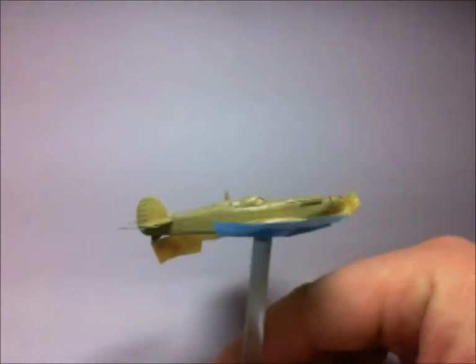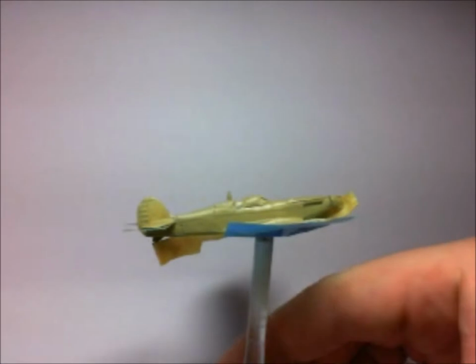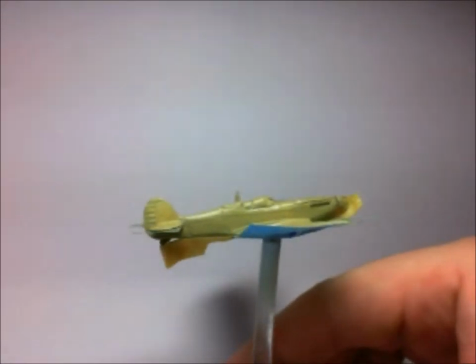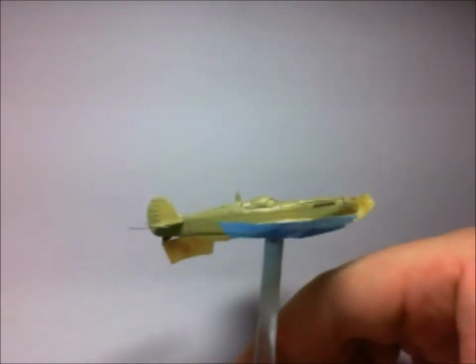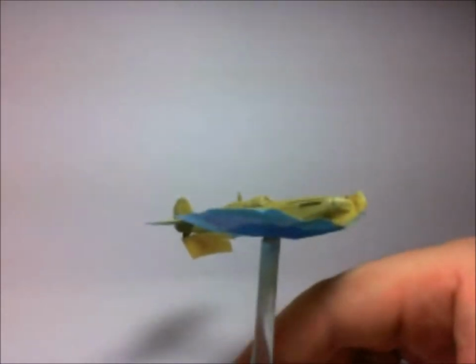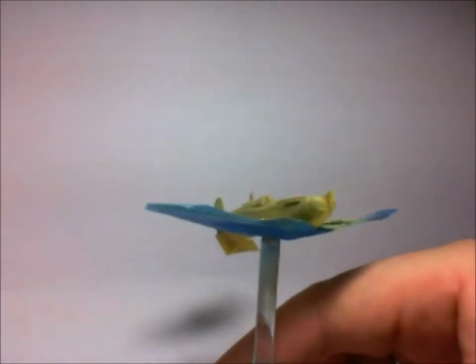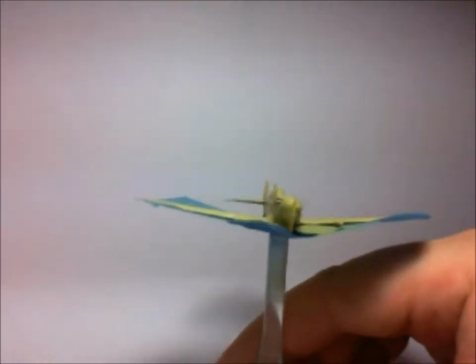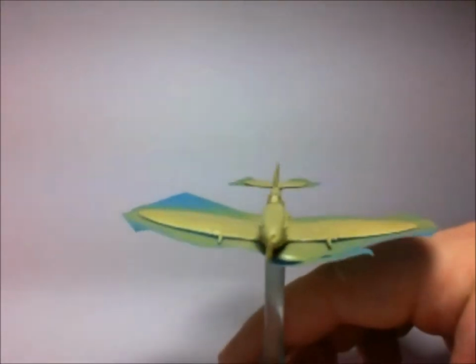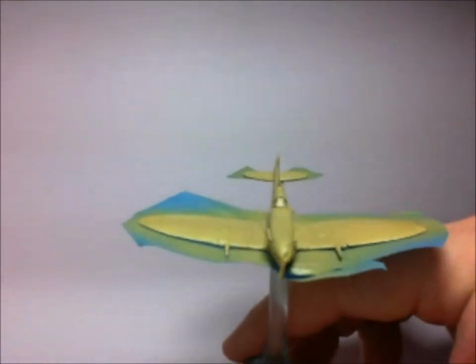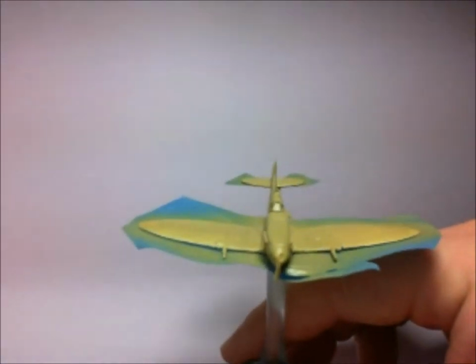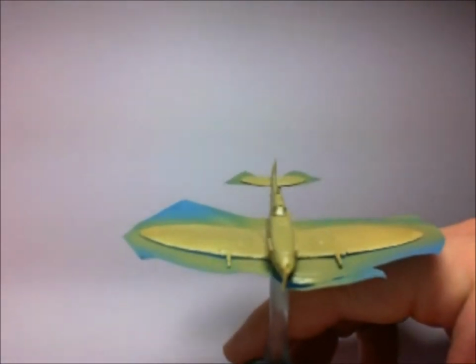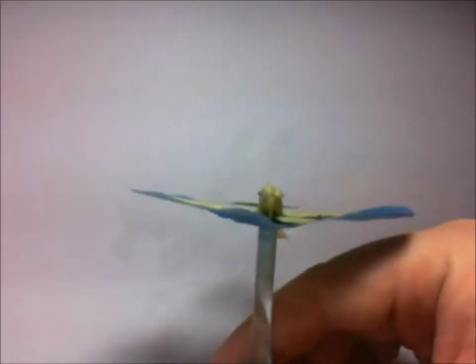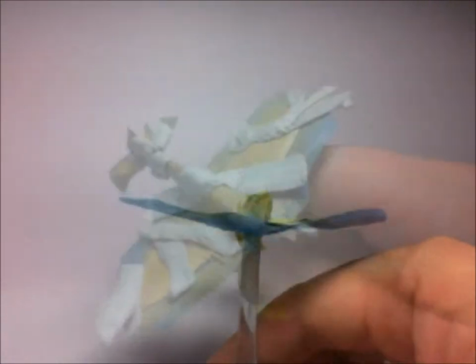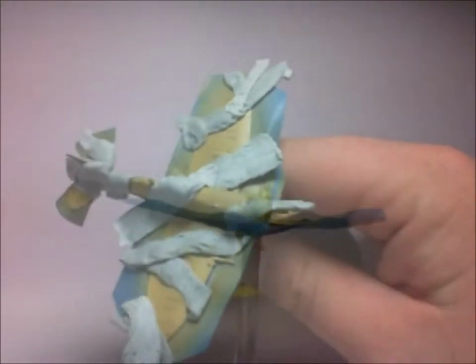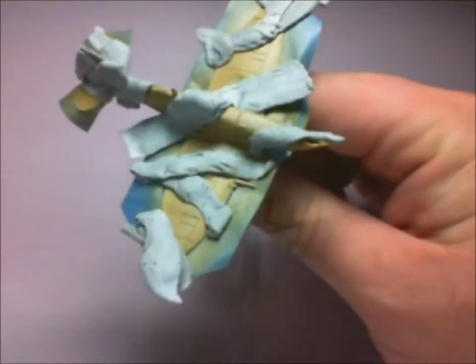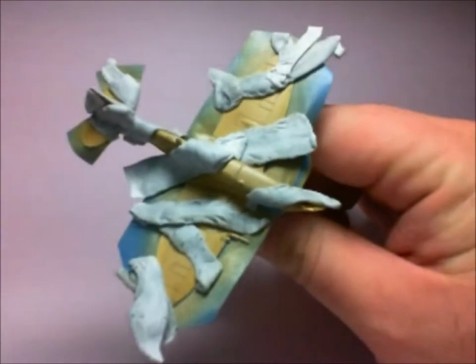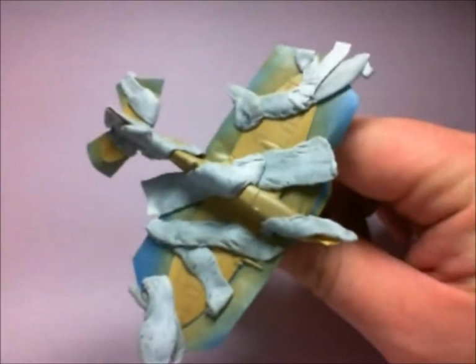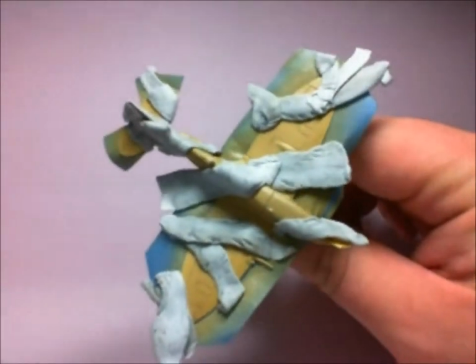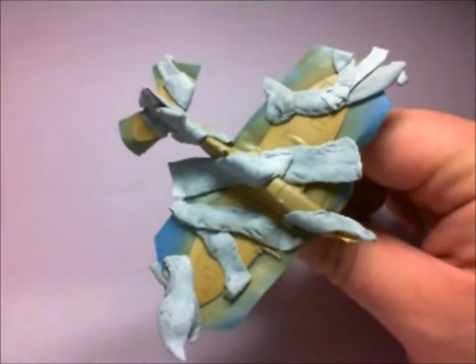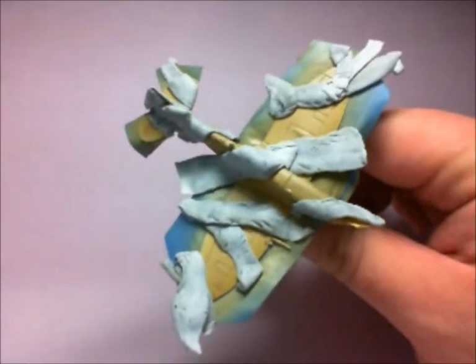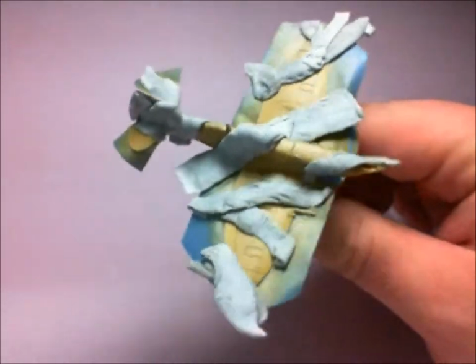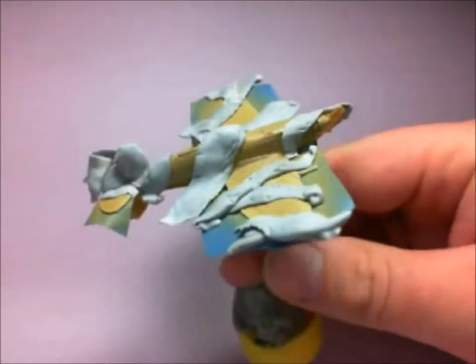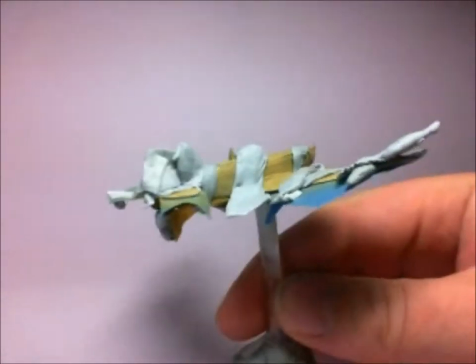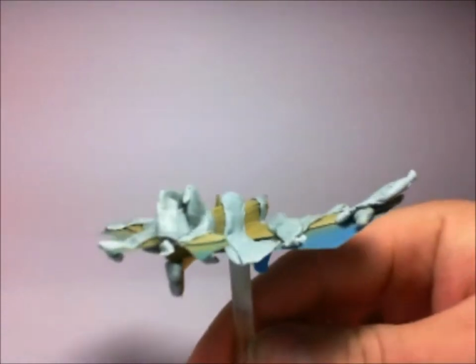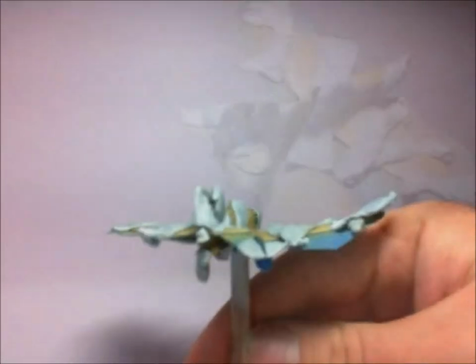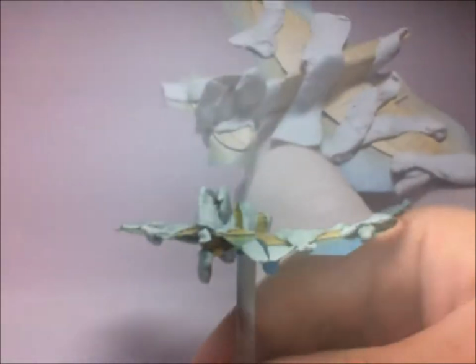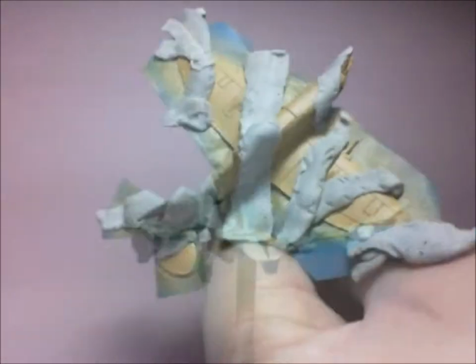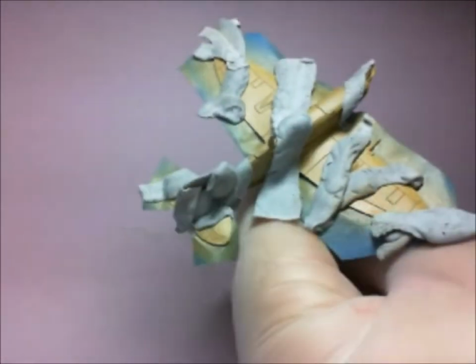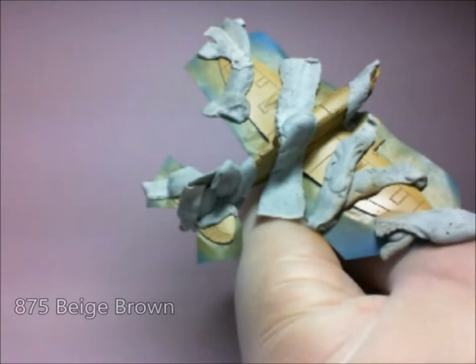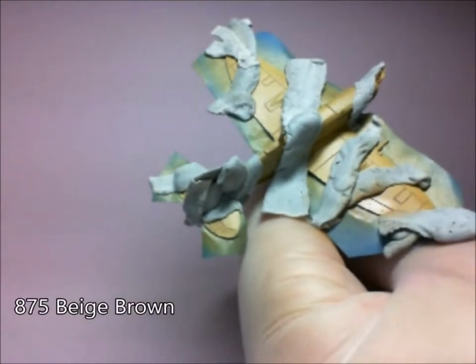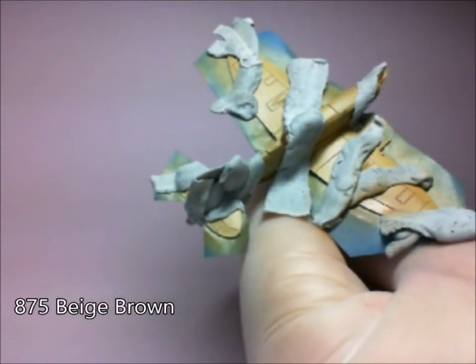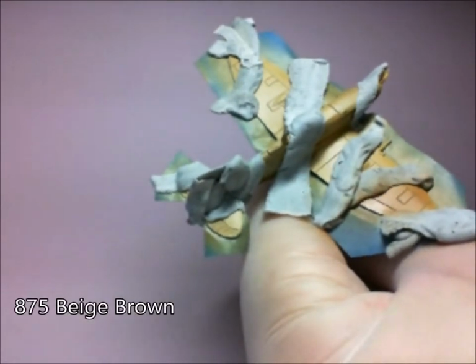You can see it all nice and even there. Then what I'm going to do is just put some blue-tack all over the aircraft where I want to keep the nice green ochre. And then next up, beige-brown.